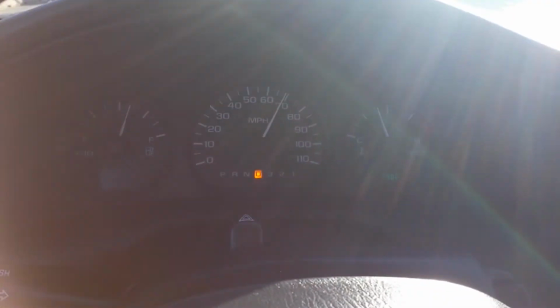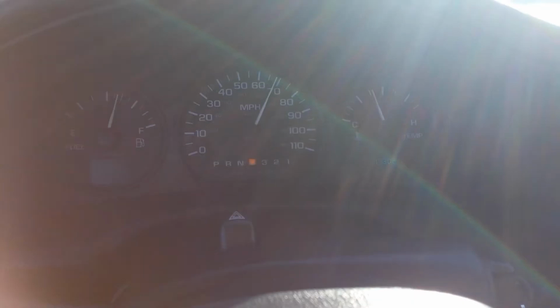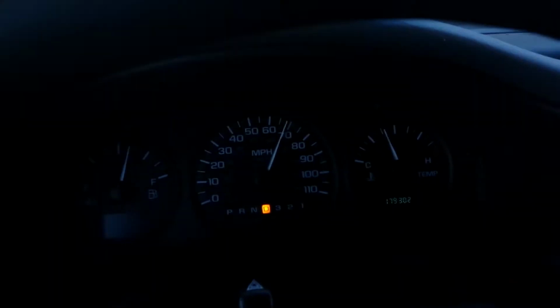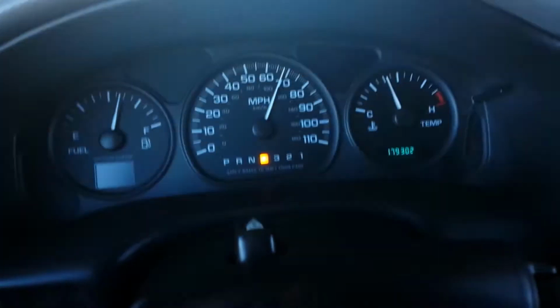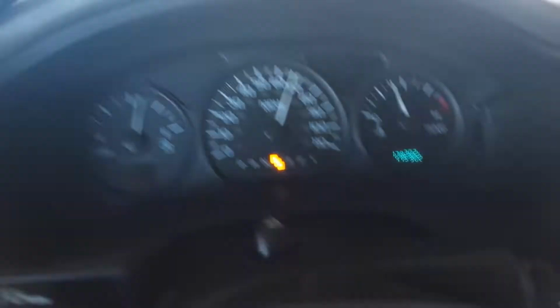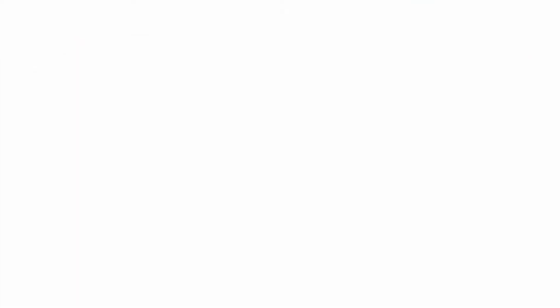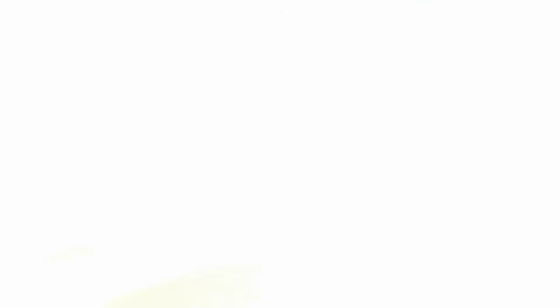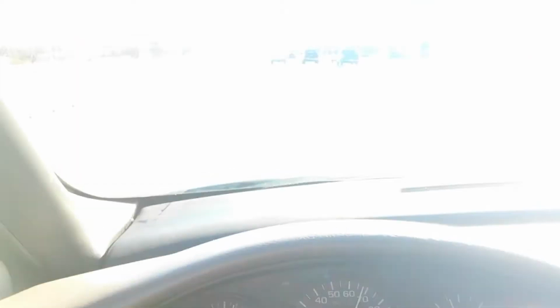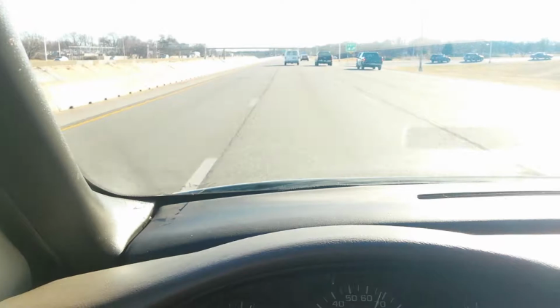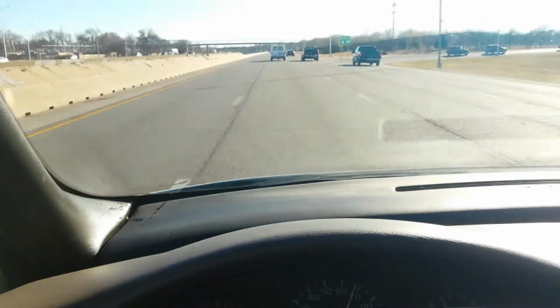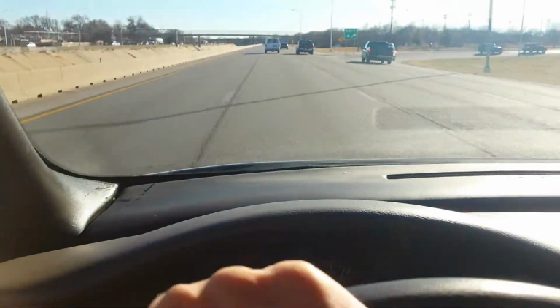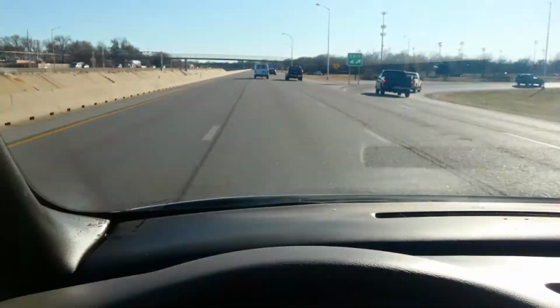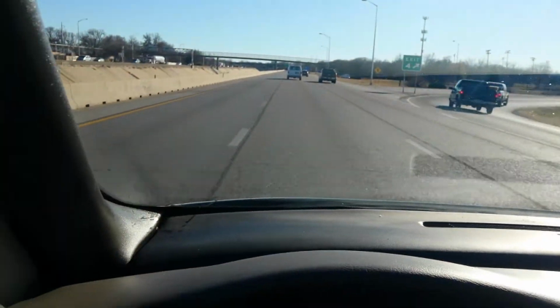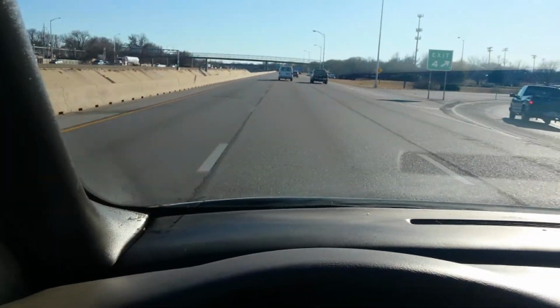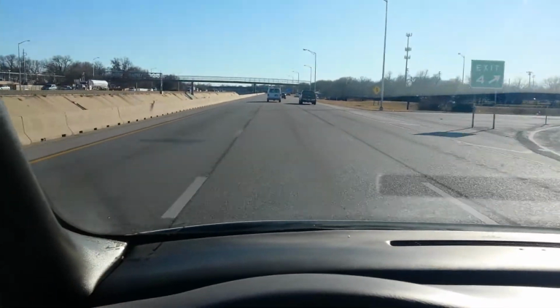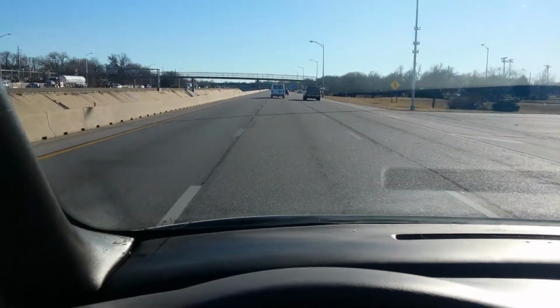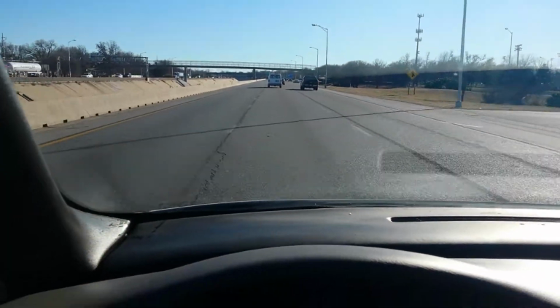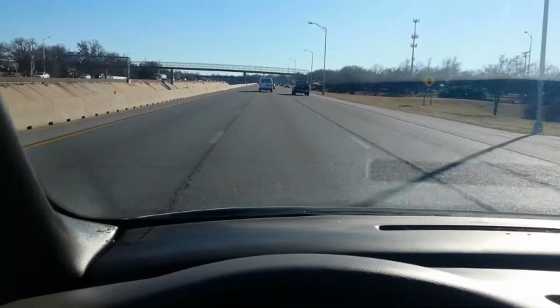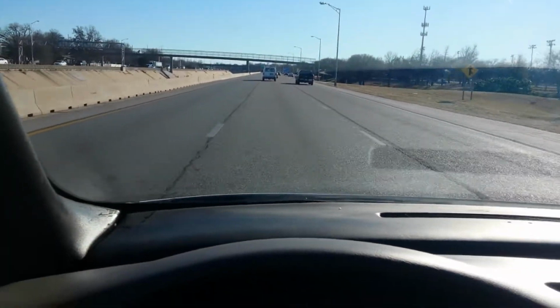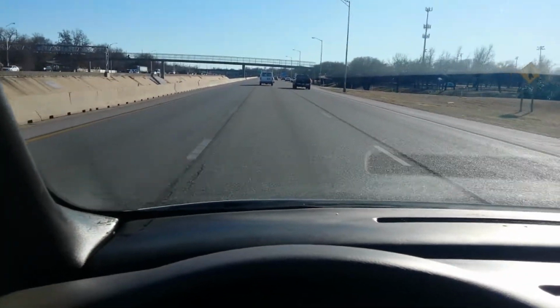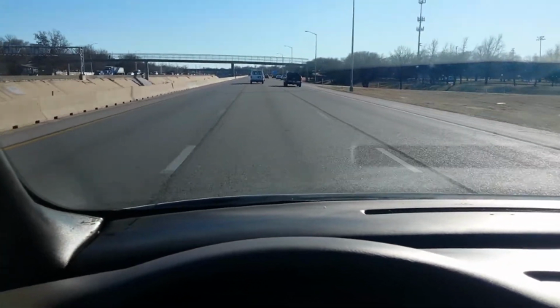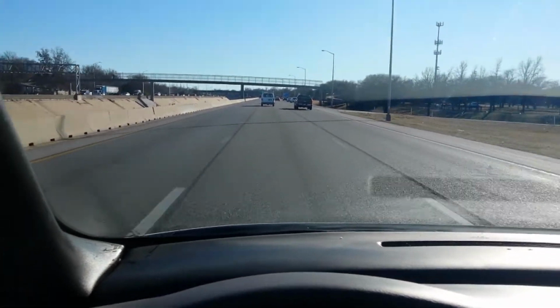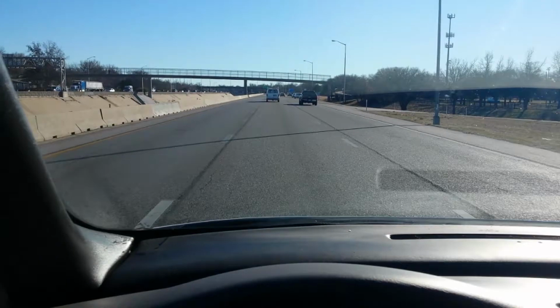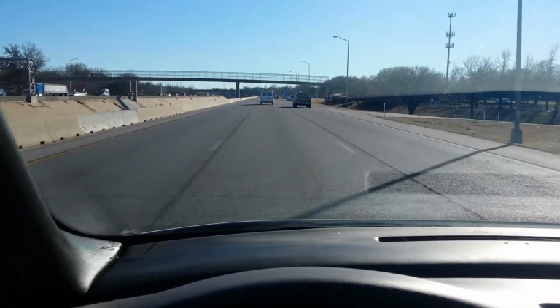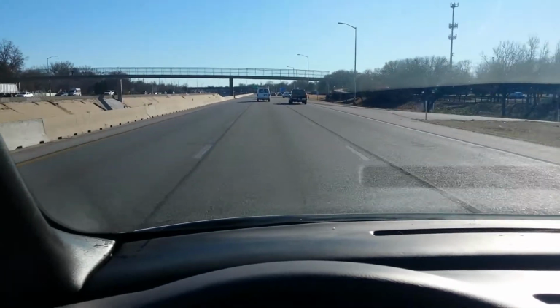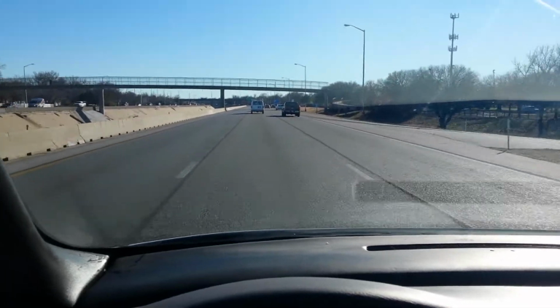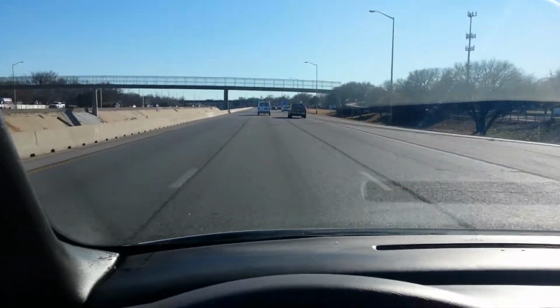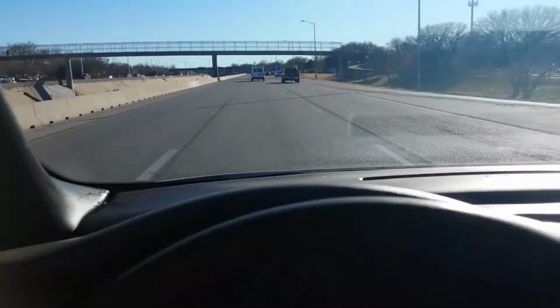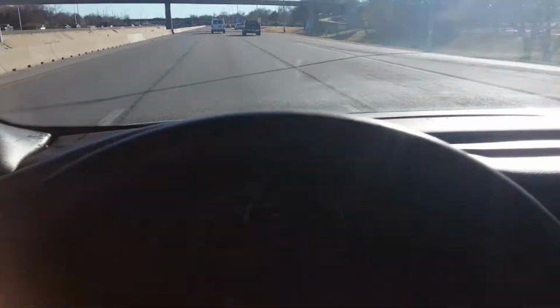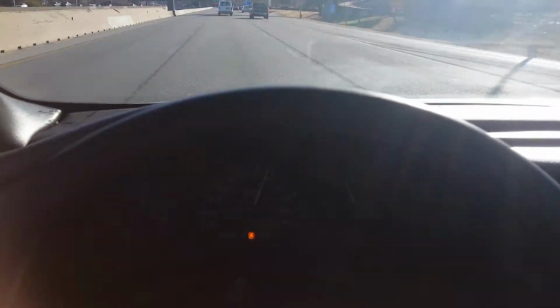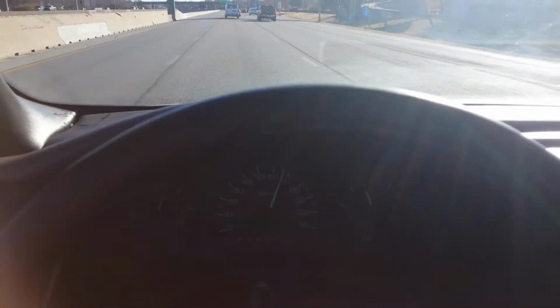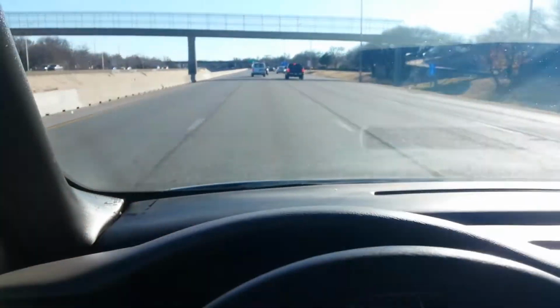Got the van up to about 70 miles an hour. Set the cruise — cruise works. Moving down the highway, no vibration in the steering wheel.